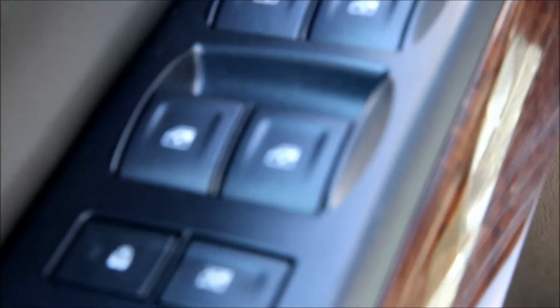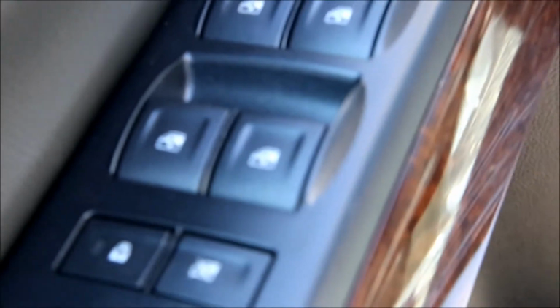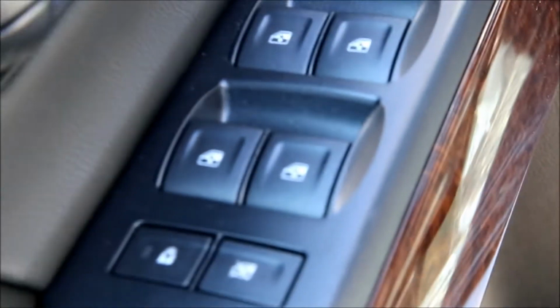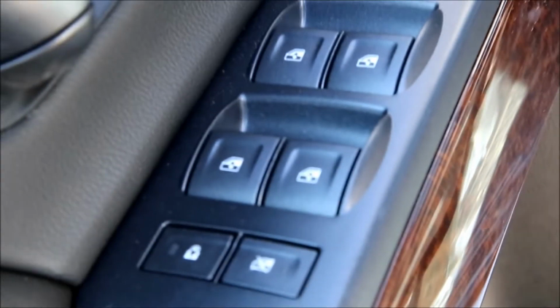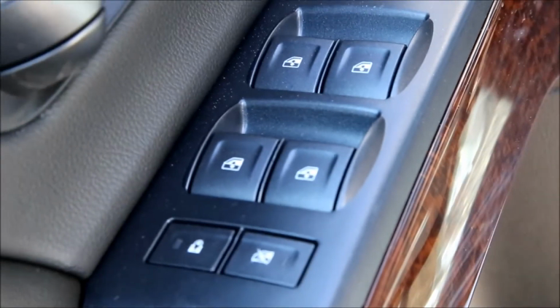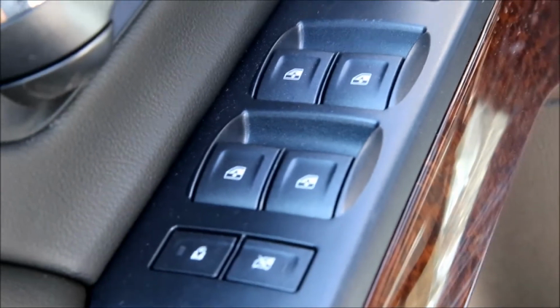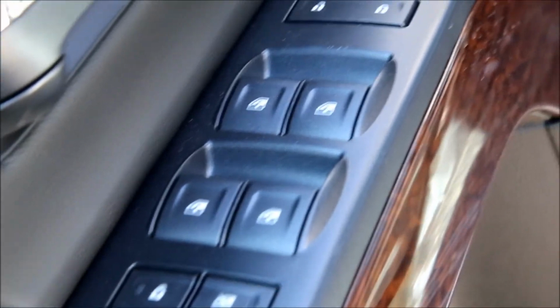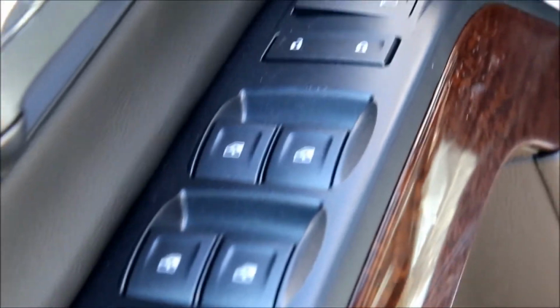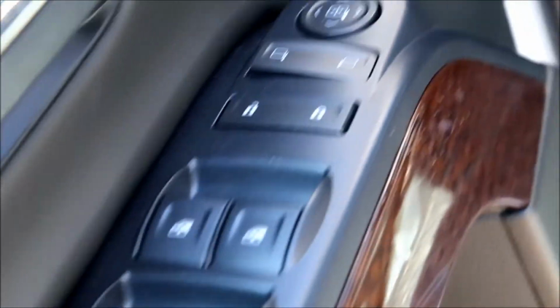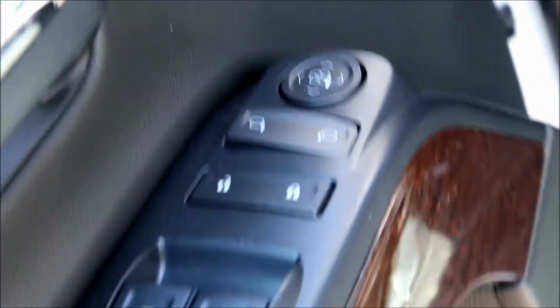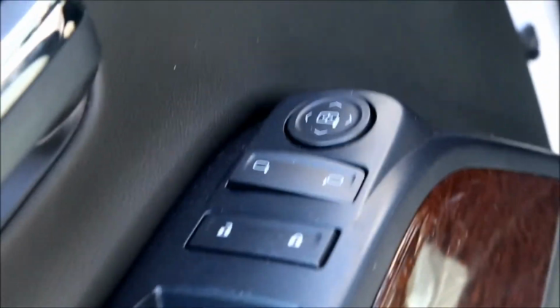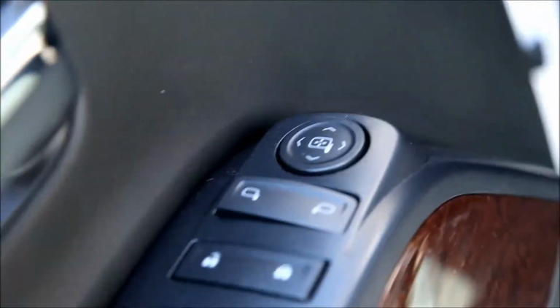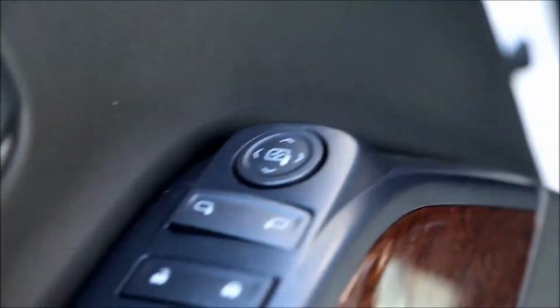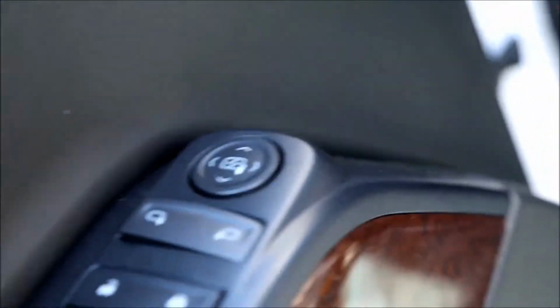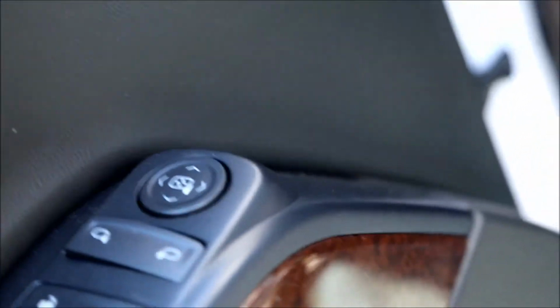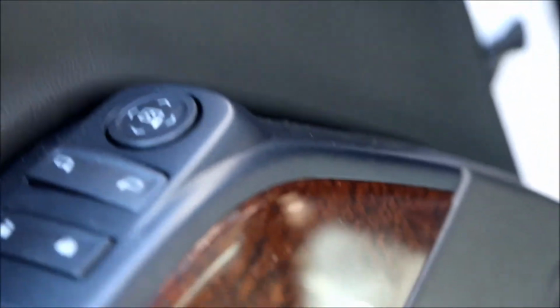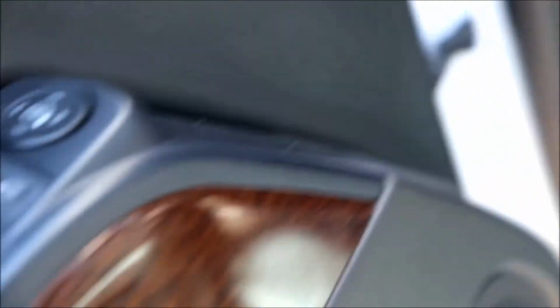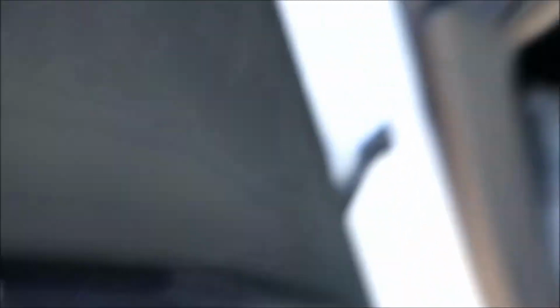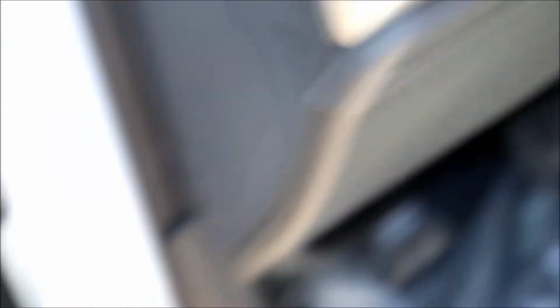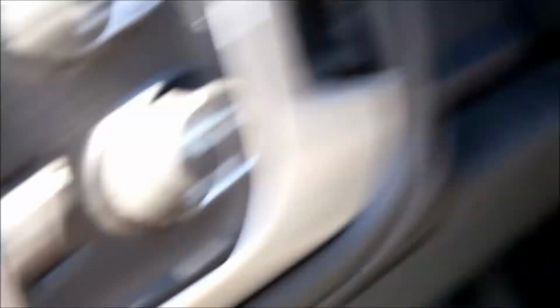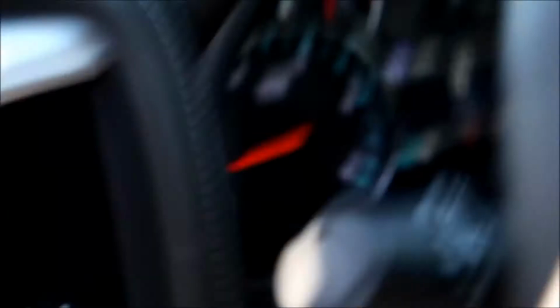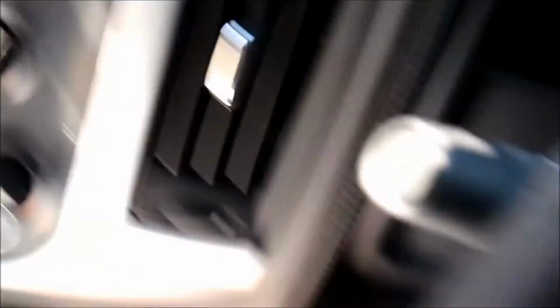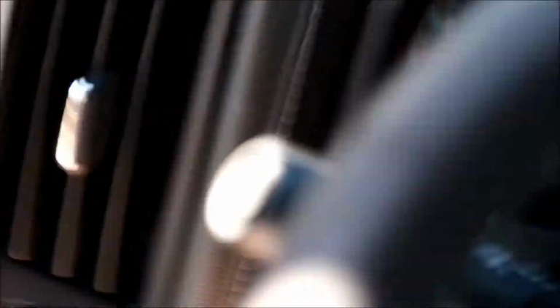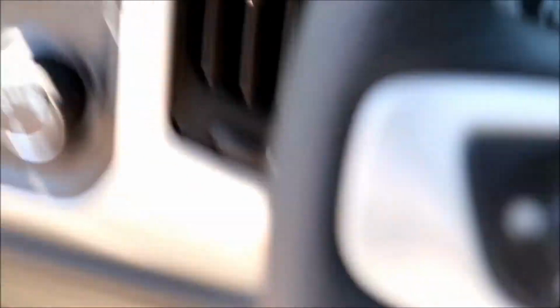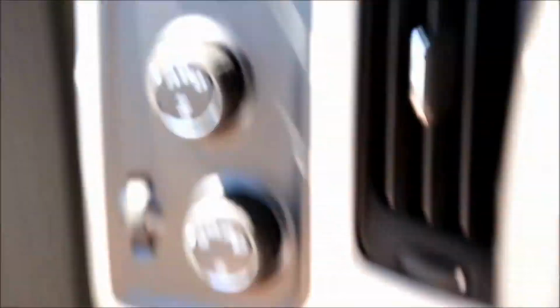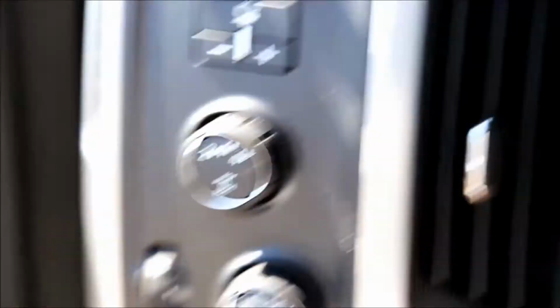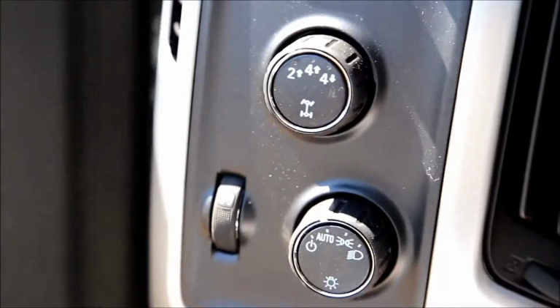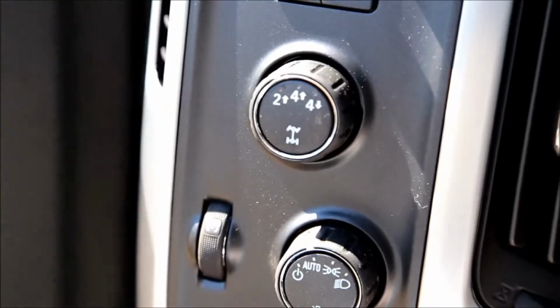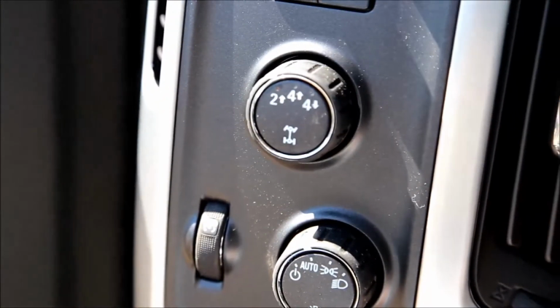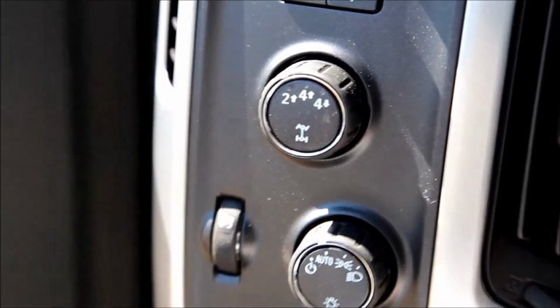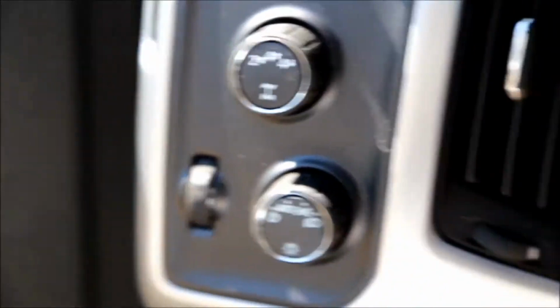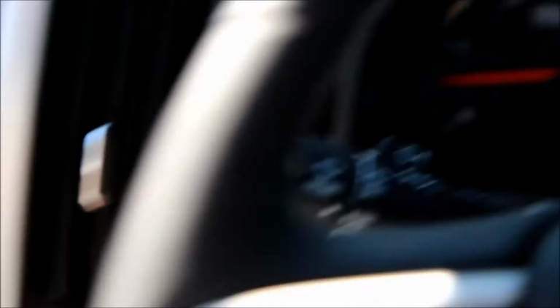You got your power windows, power locks, power mirrors, and four-wheel drive.